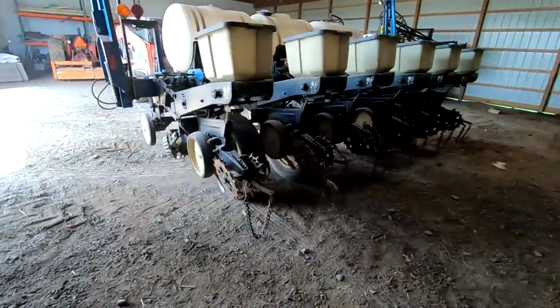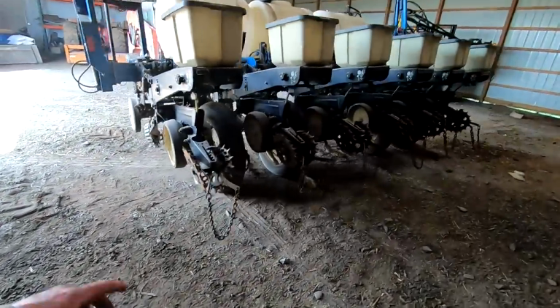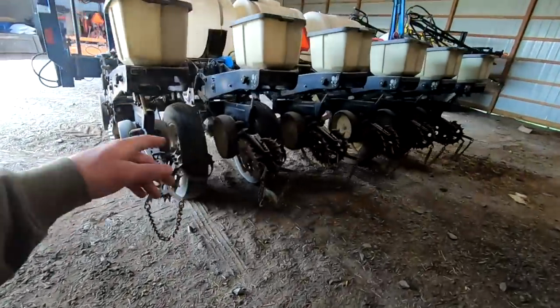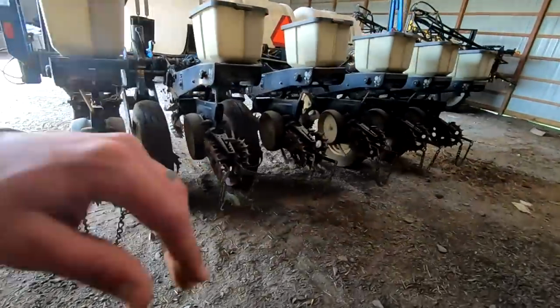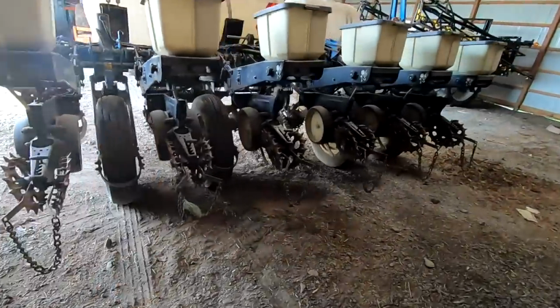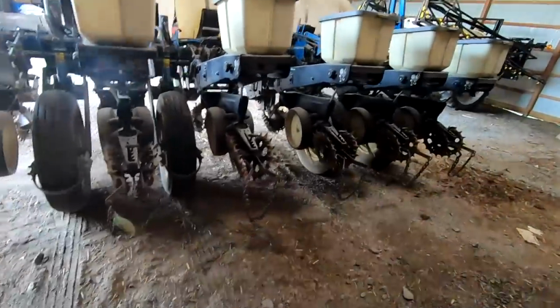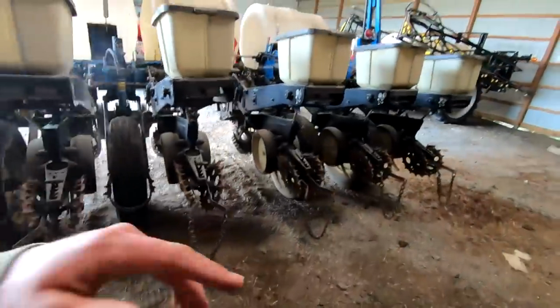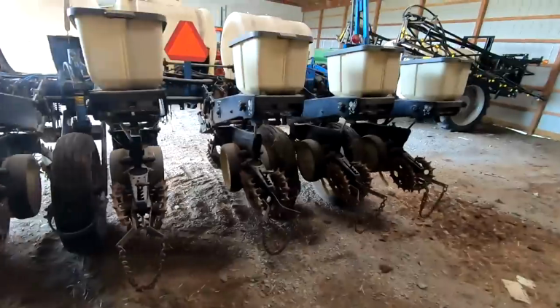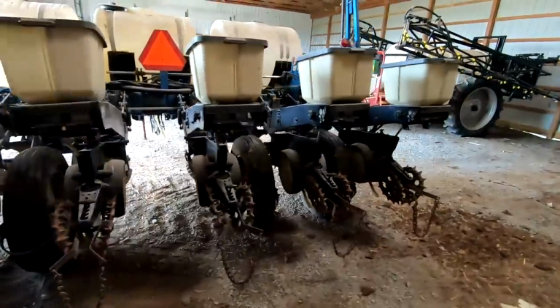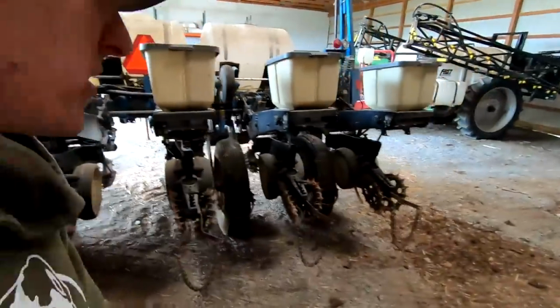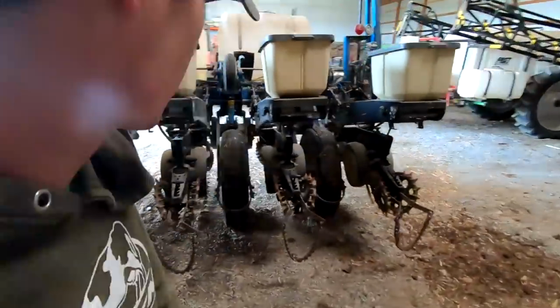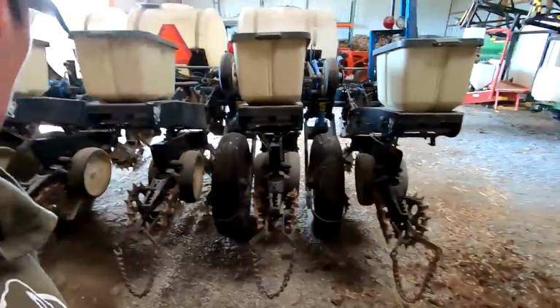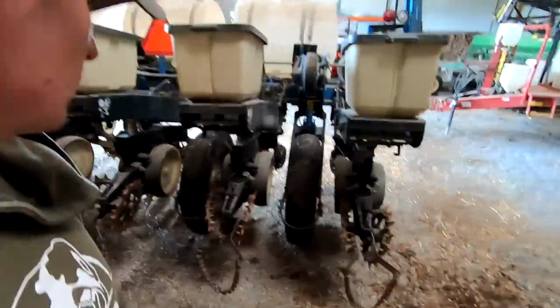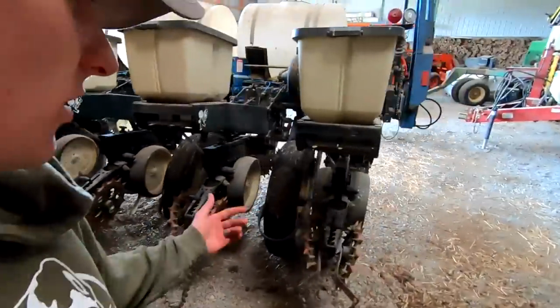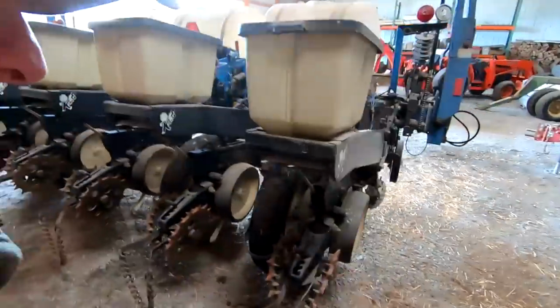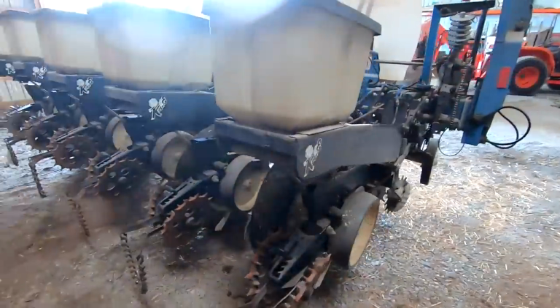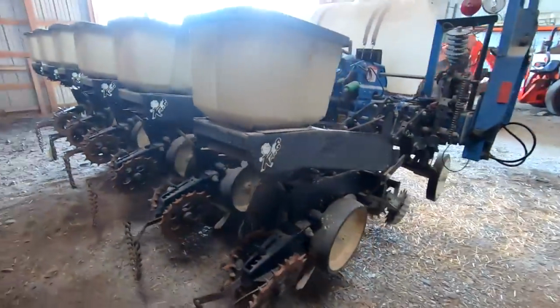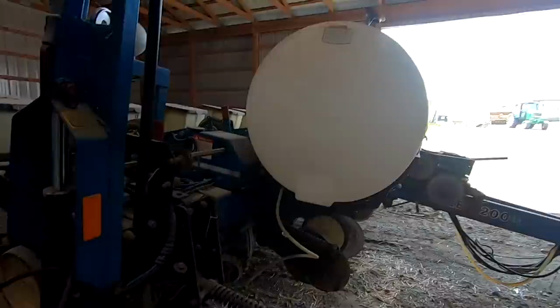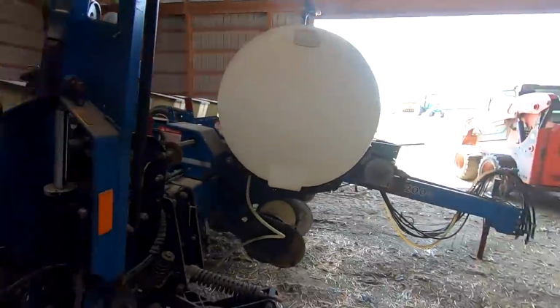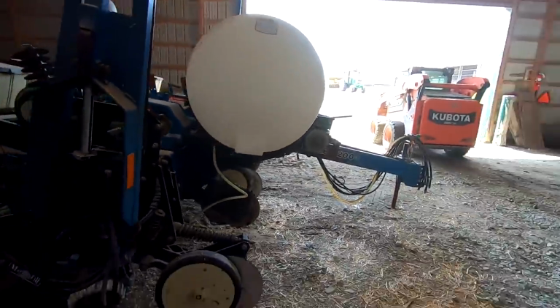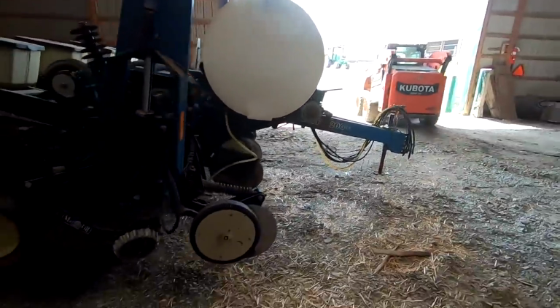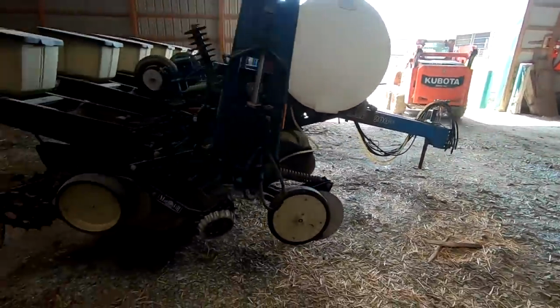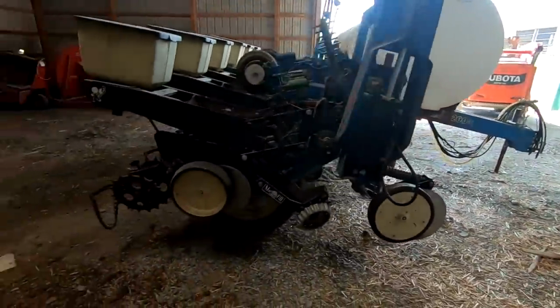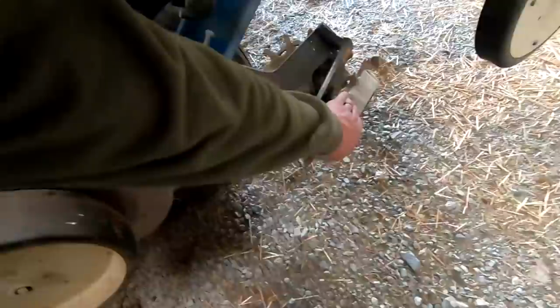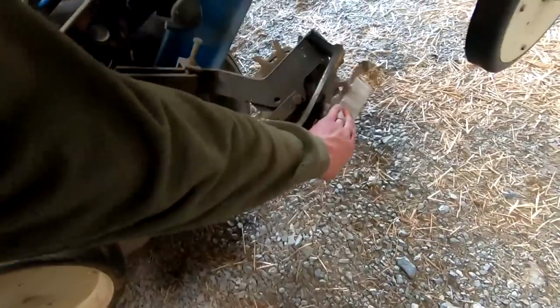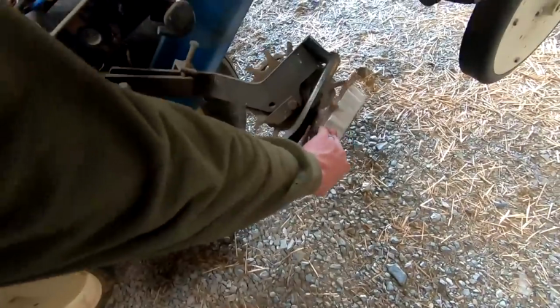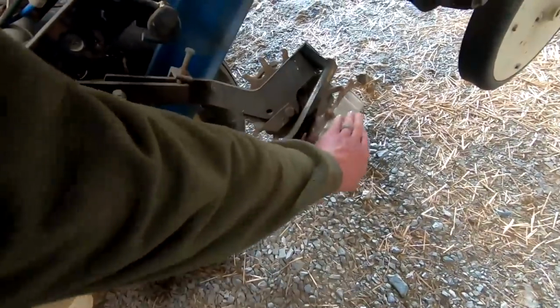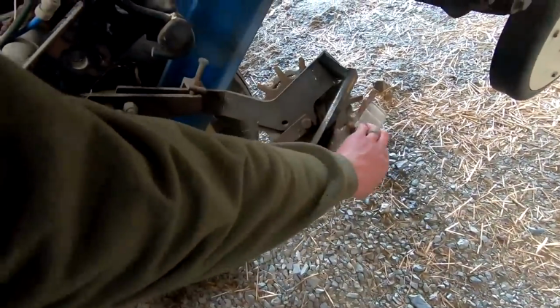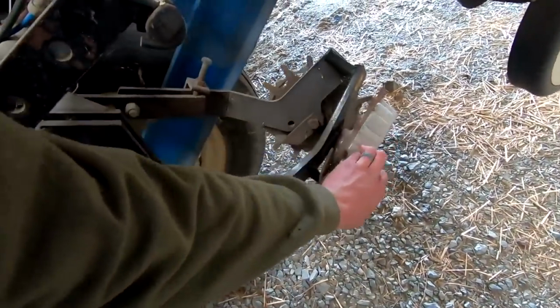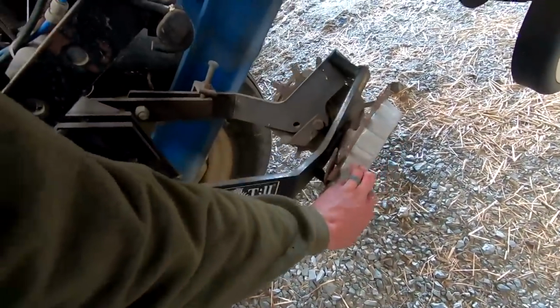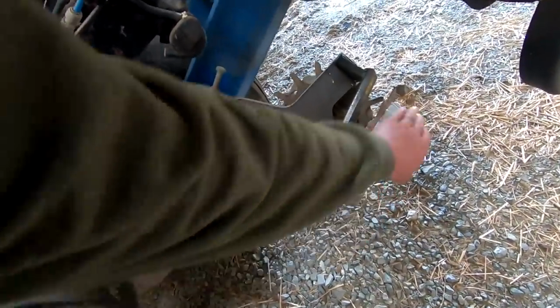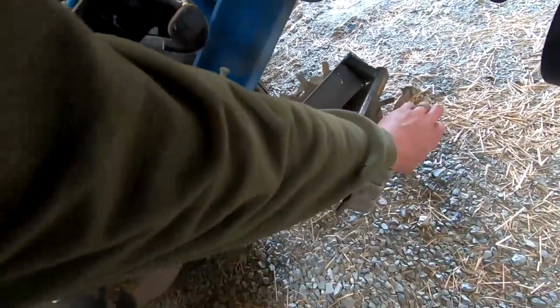We got a lot of new parts last winter and we put about 200 acres on it since then. A lot of the stuff is in pretty good shape. We'll just keep it in the shade to work on it. I think I greased it last summer after I washed it.